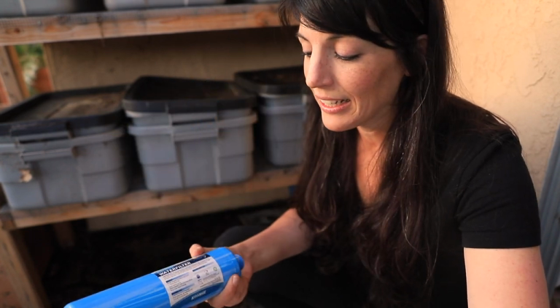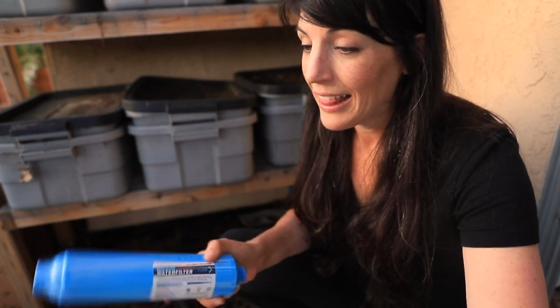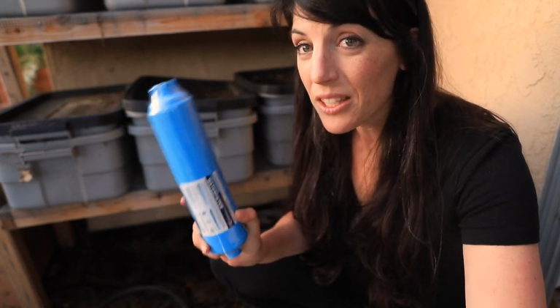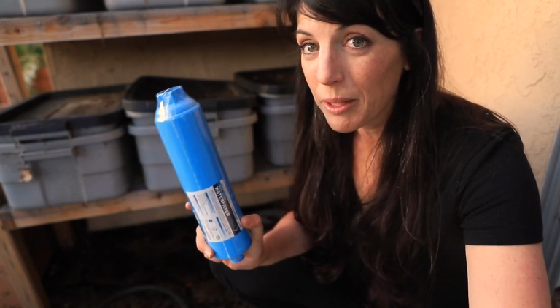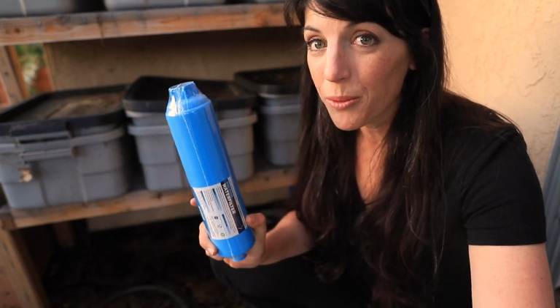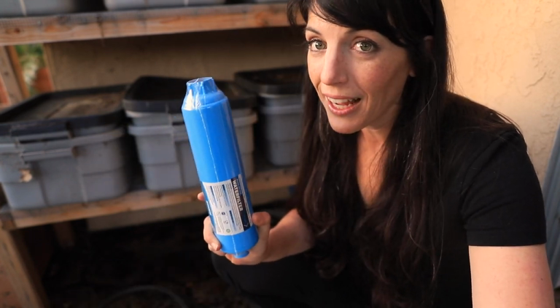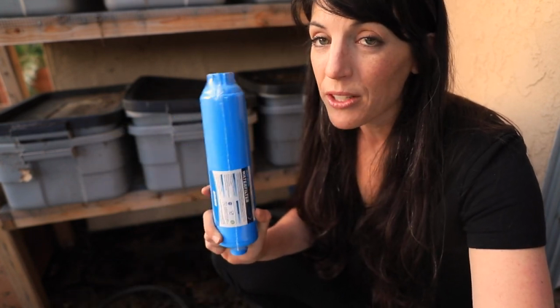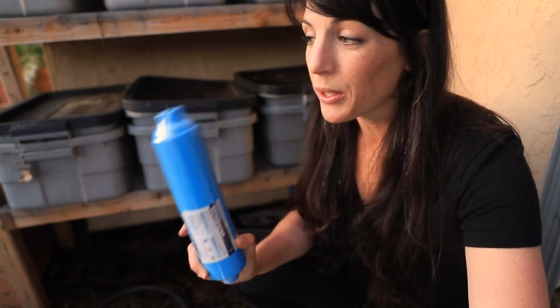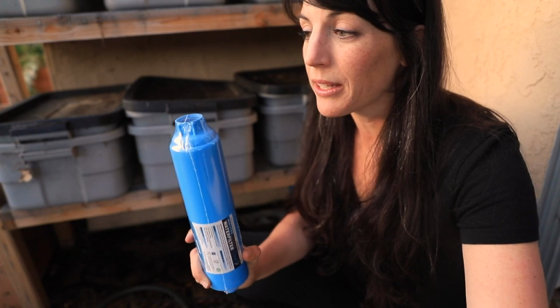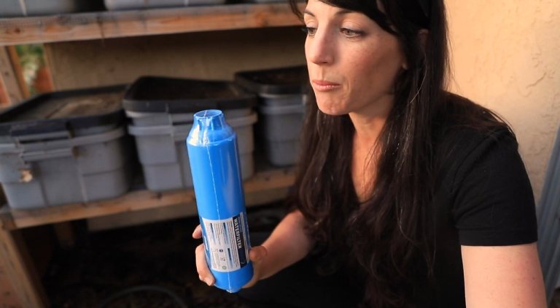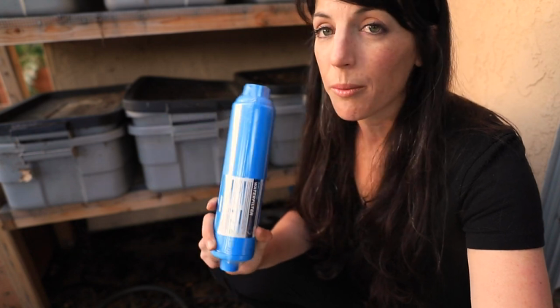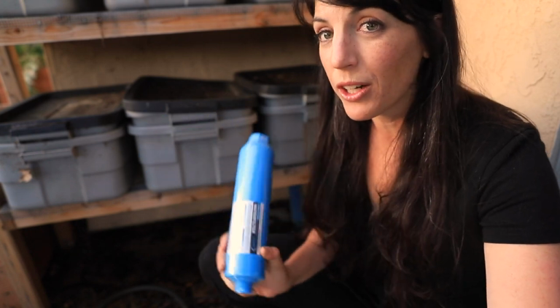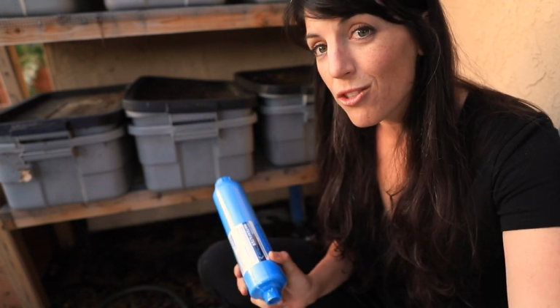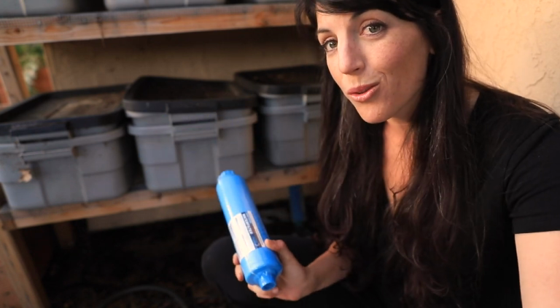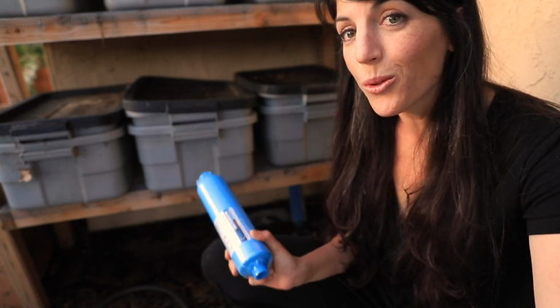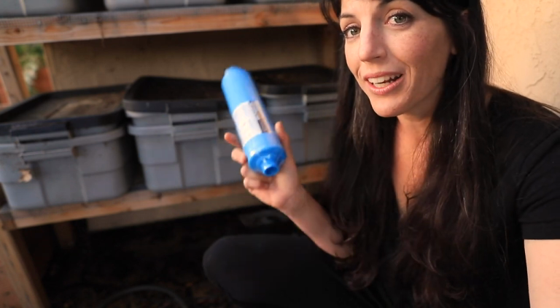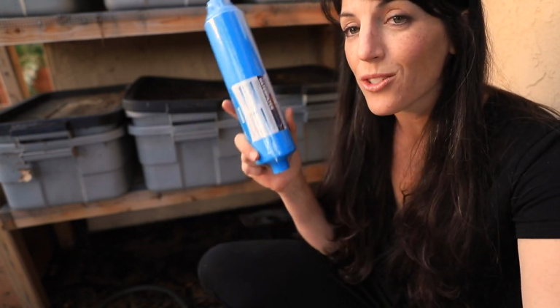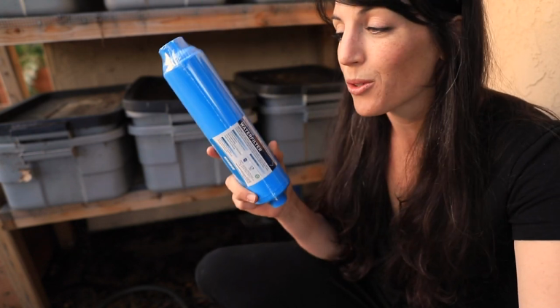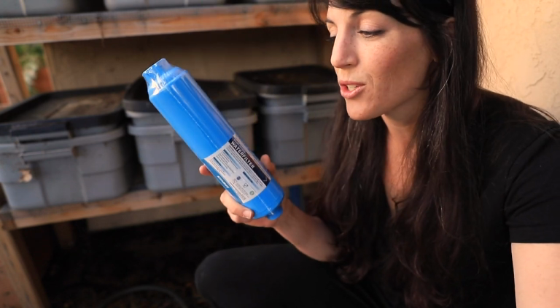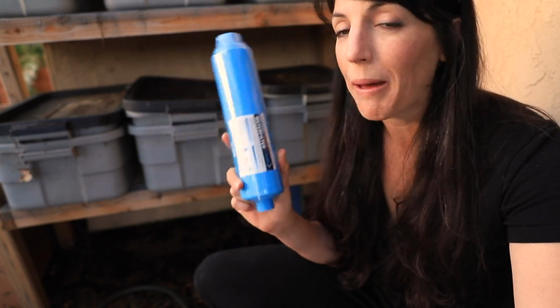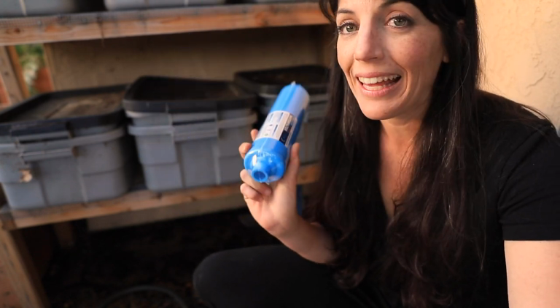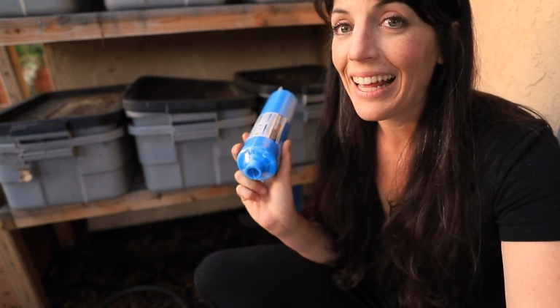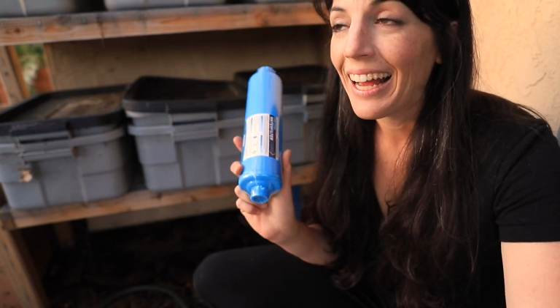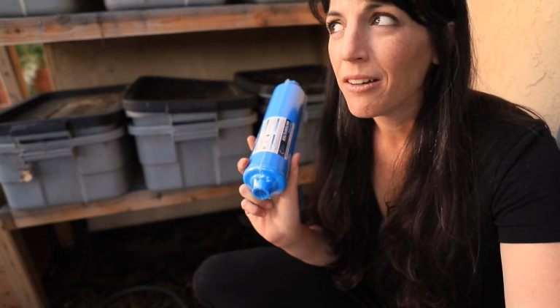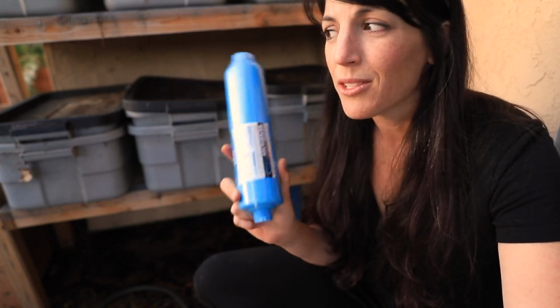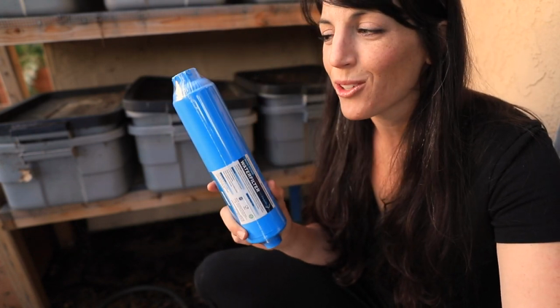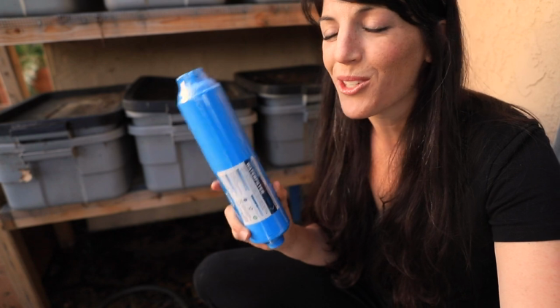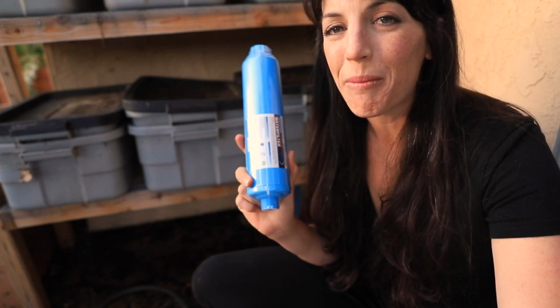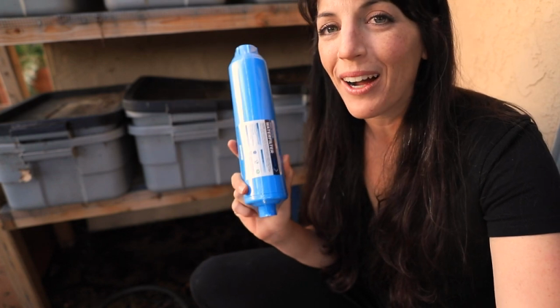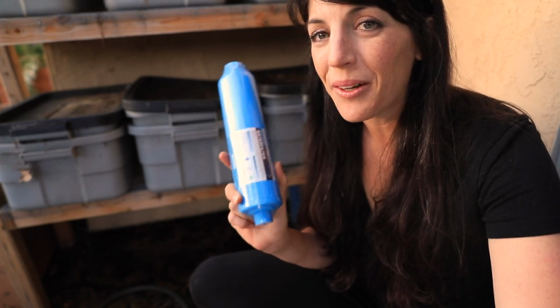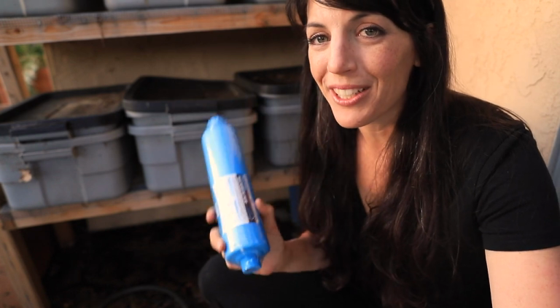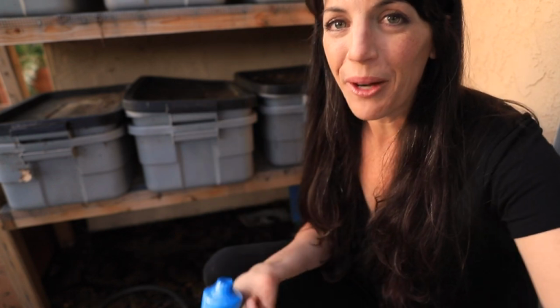I can't recommend adding an RV filter to your hose enough to protect your worm farm and your garden. I'm going to do that right now — it's really simple, just unscrew the old one and screw the new one back on, and then we're good to go.